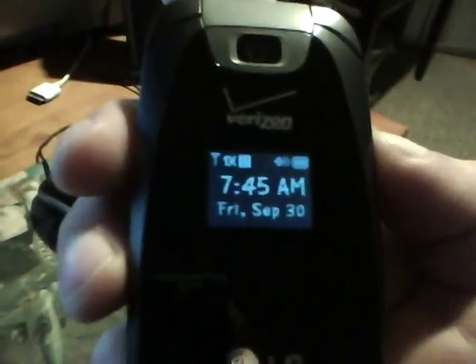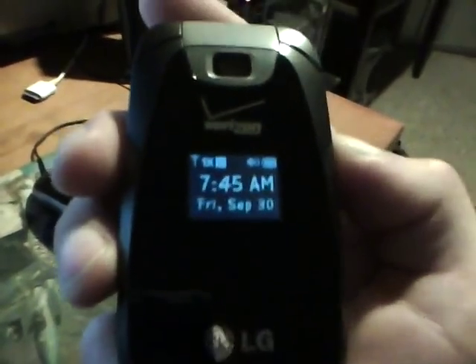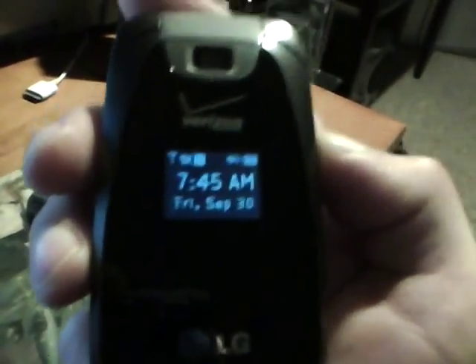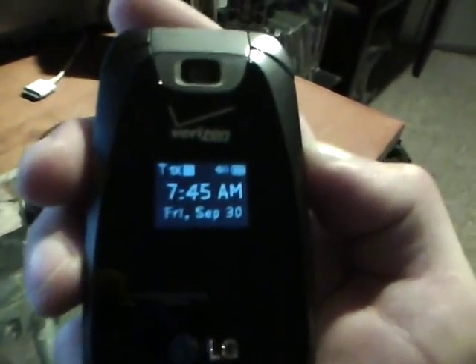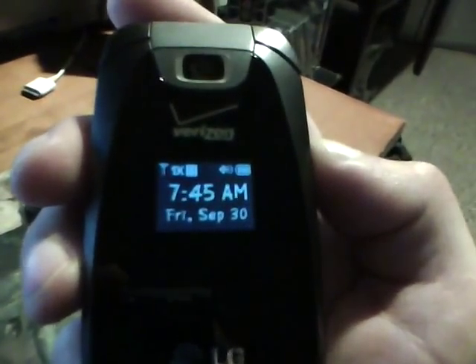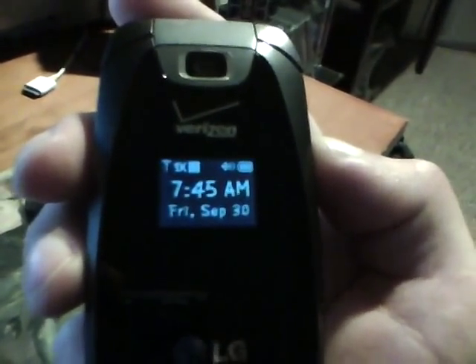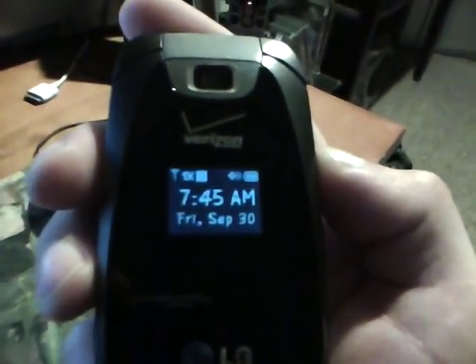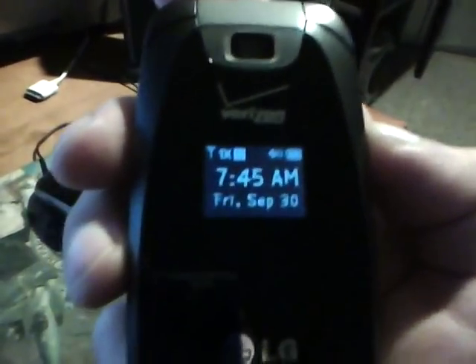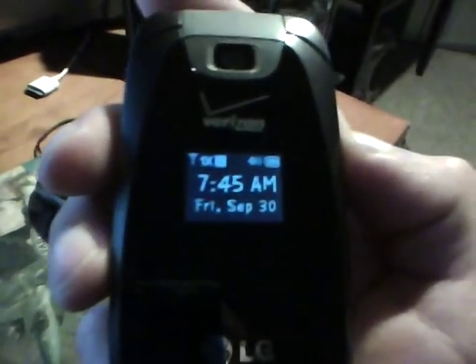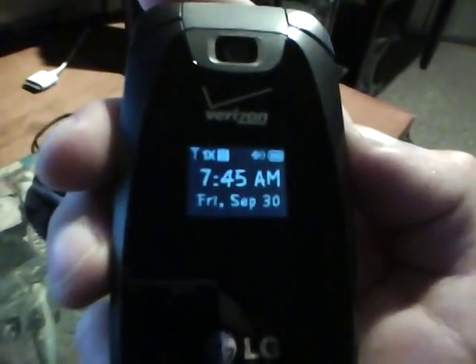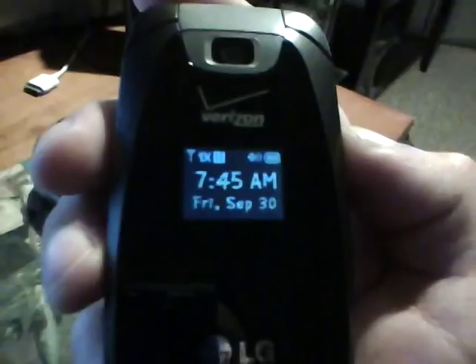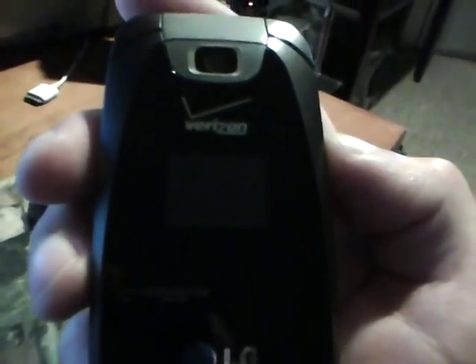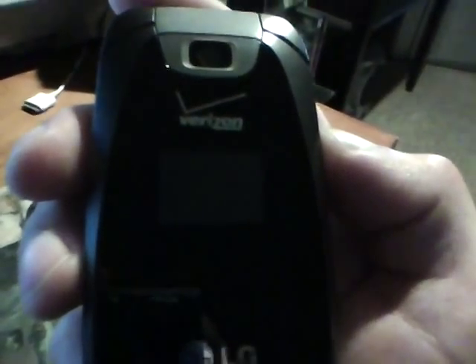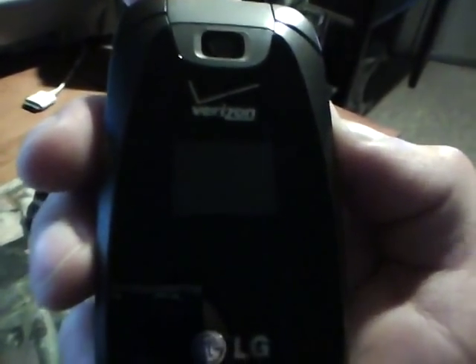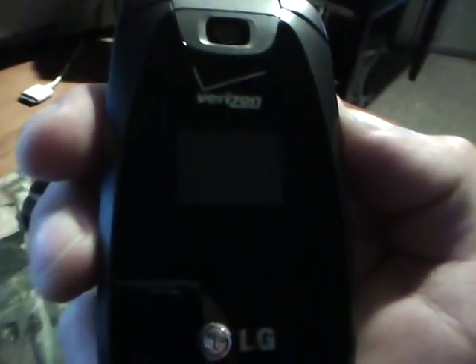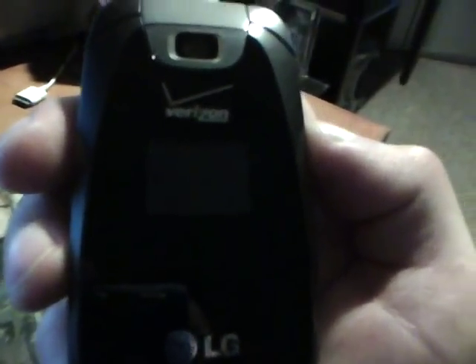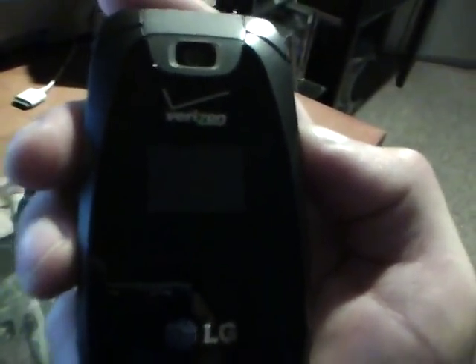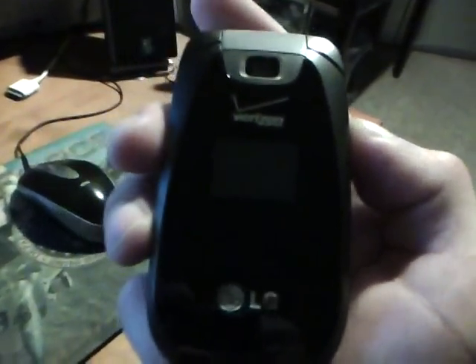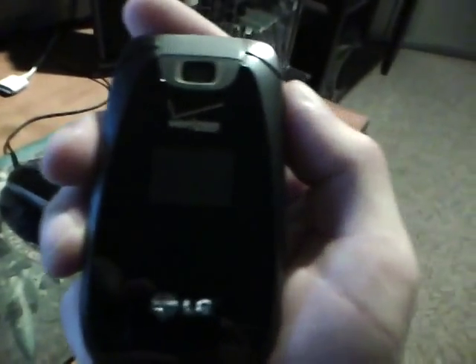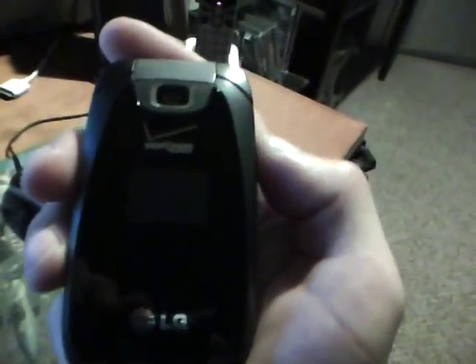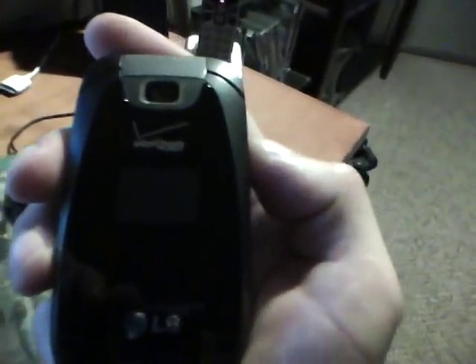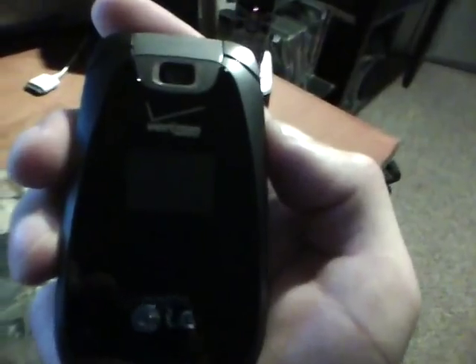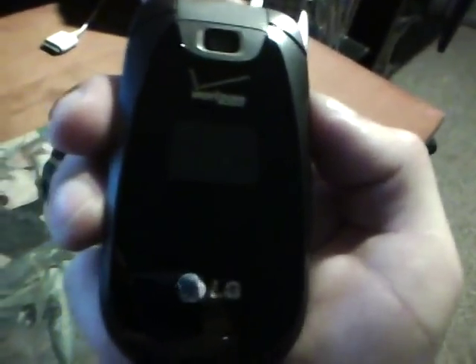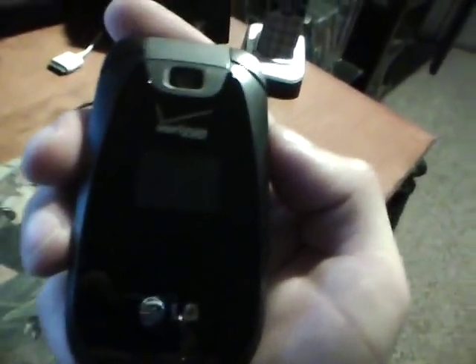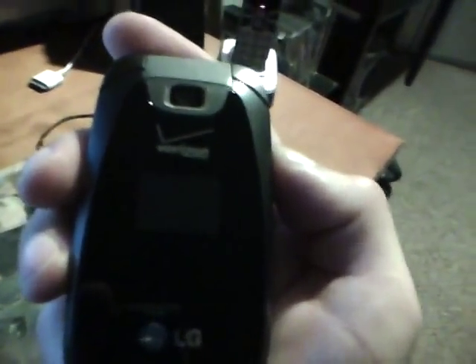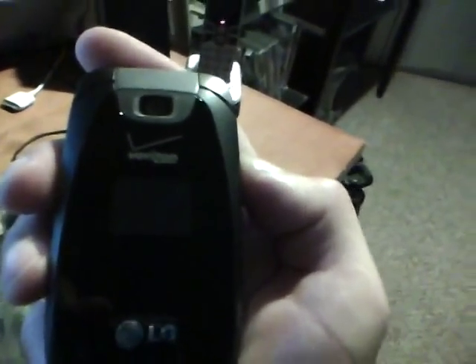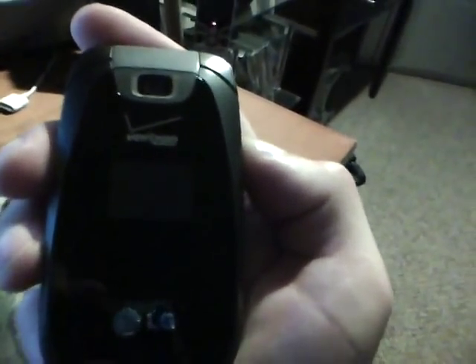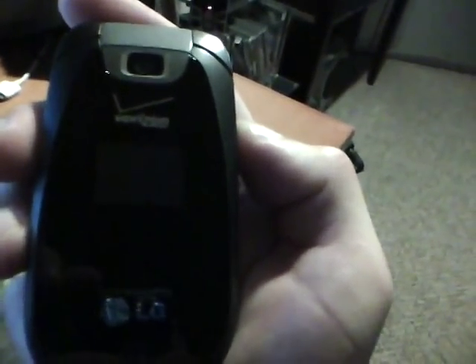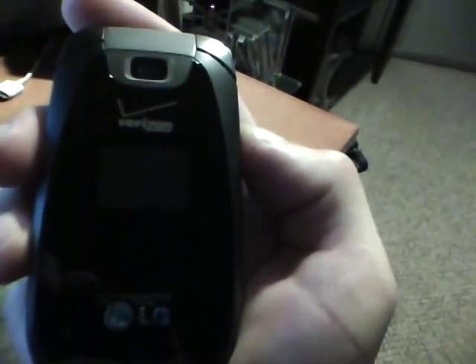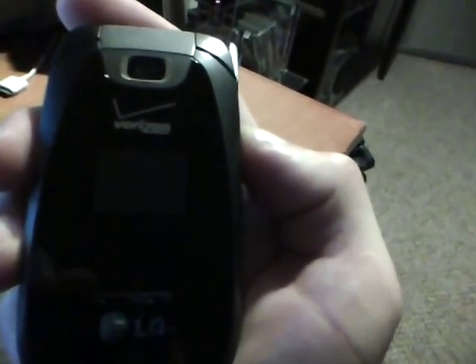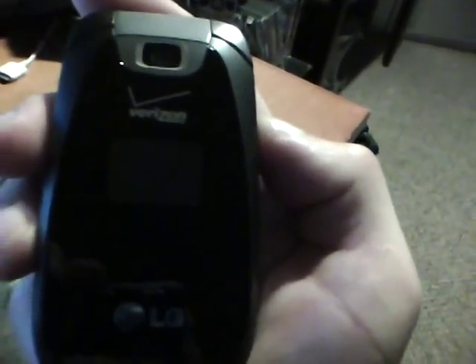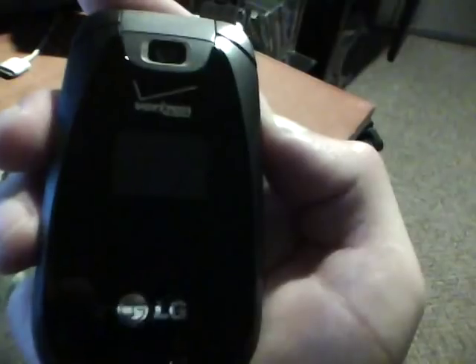This phone can actually do up to five bars for reception, which is a bit unusual for a Verizon phone. Even the people at Verizon couldn't figure it out, but they think it had something to do with the manufacturing at LG.